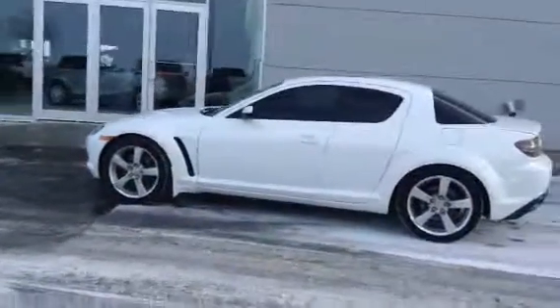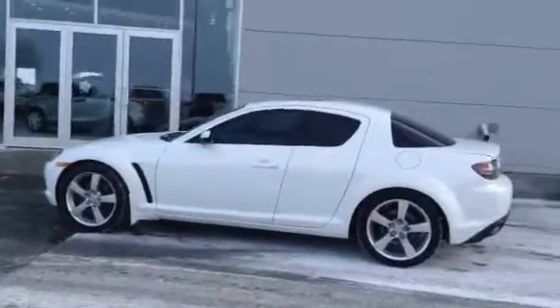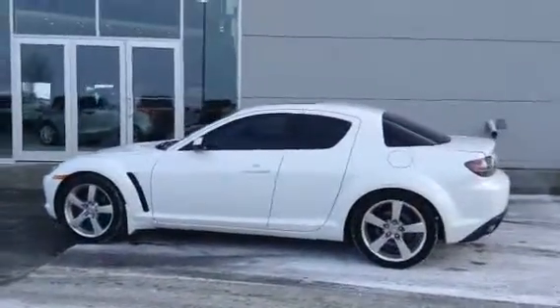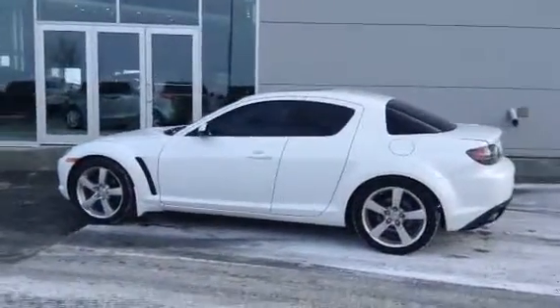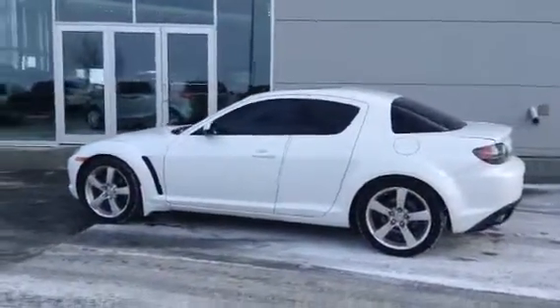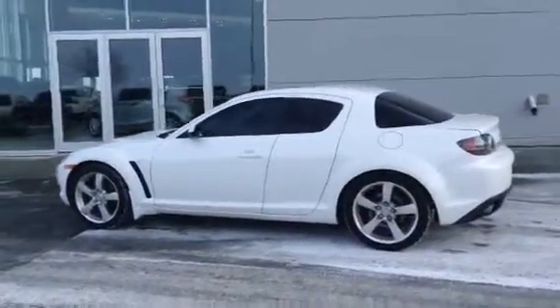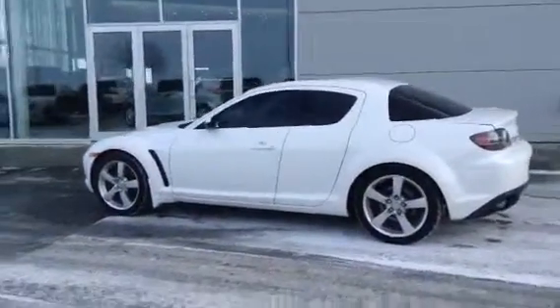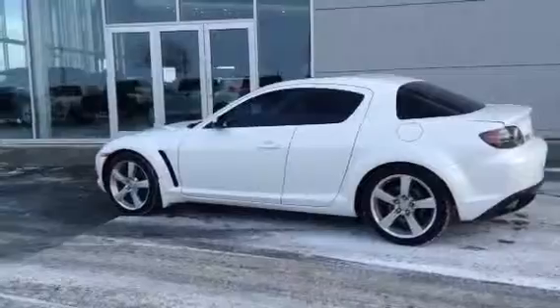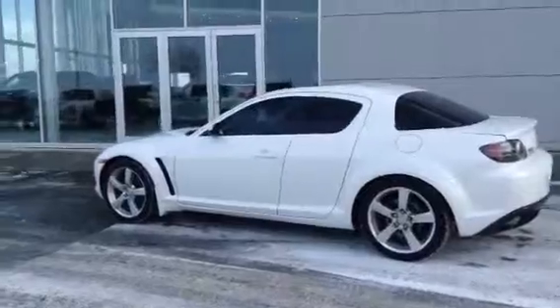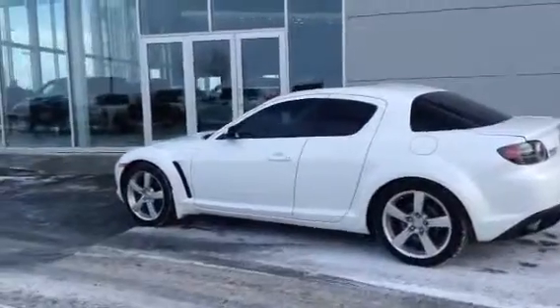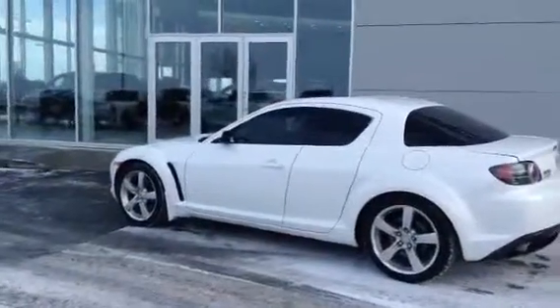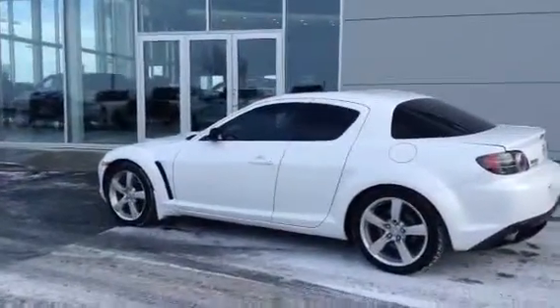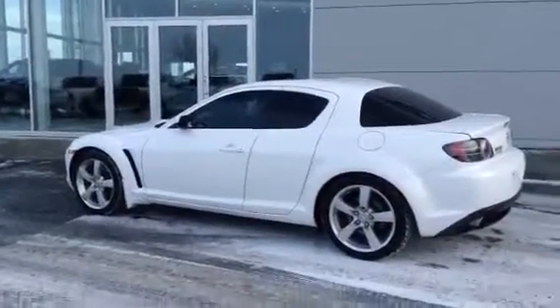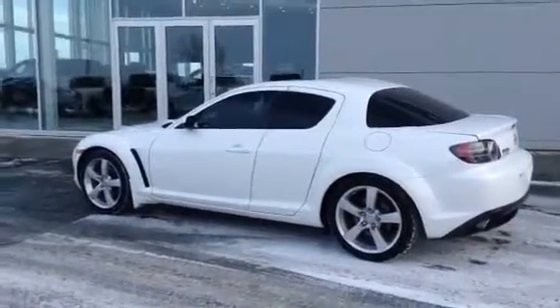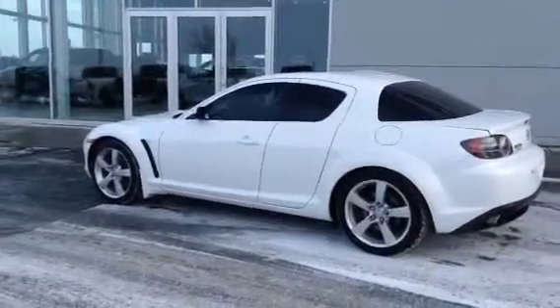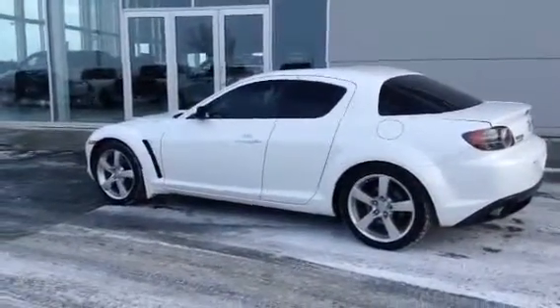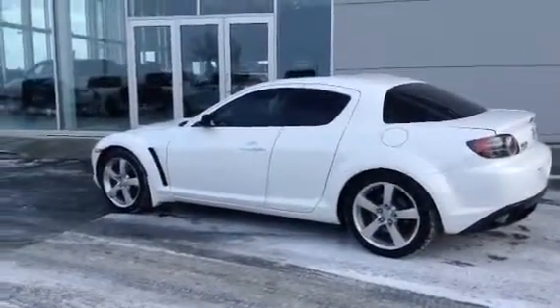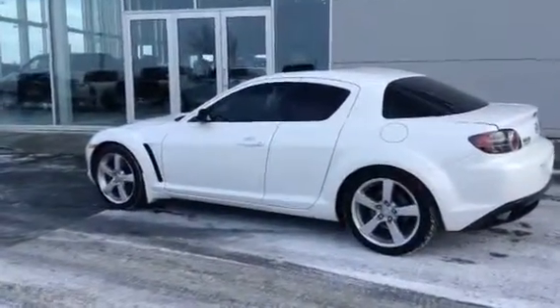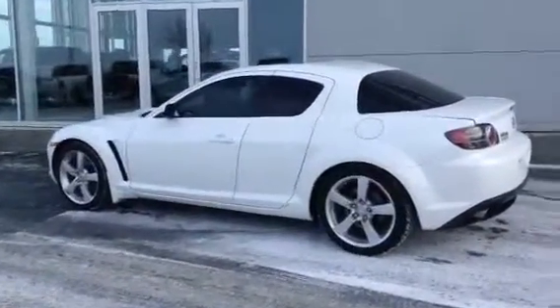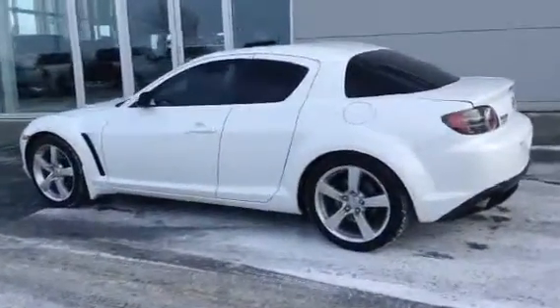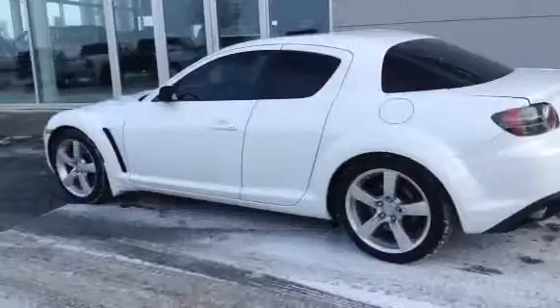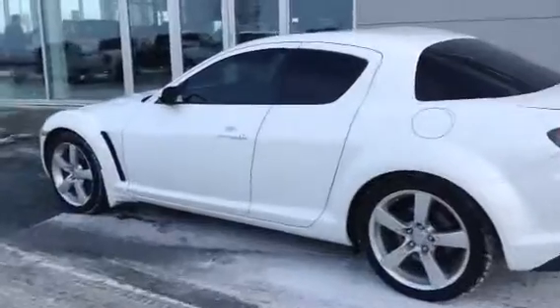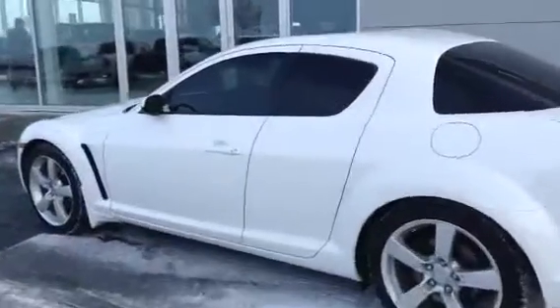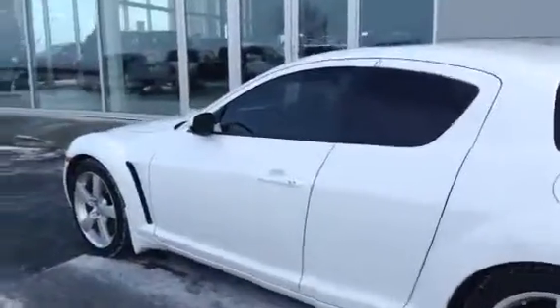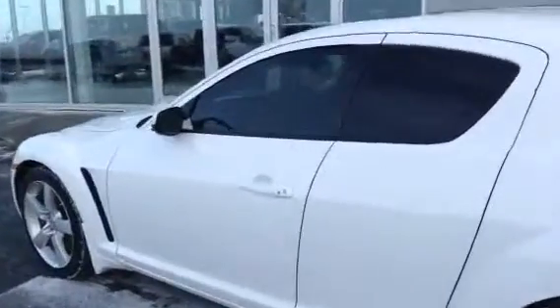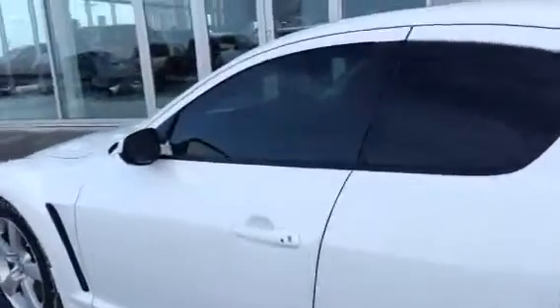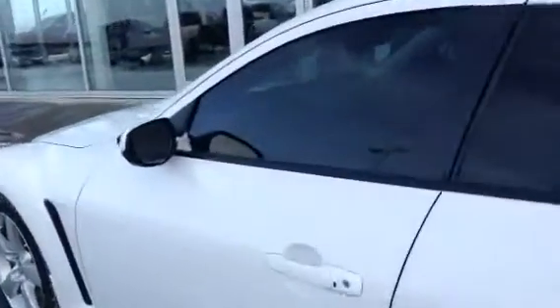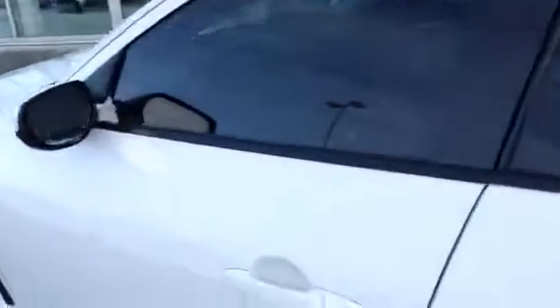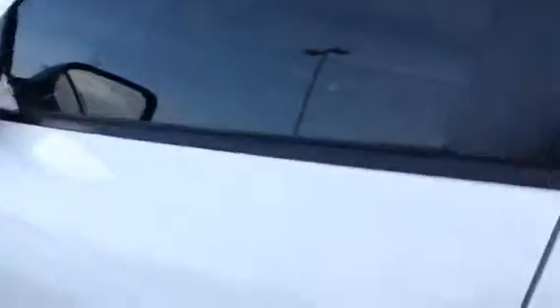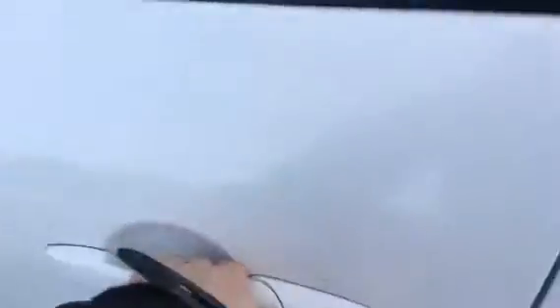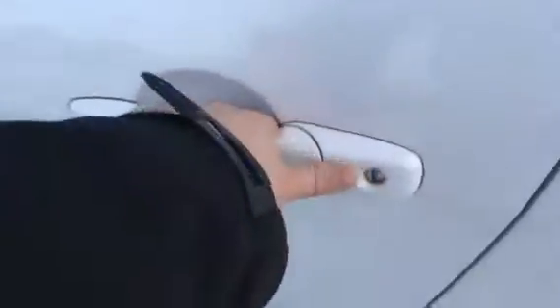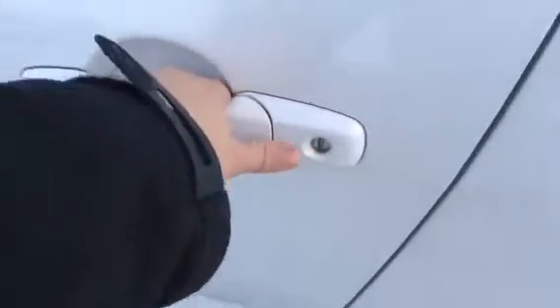It's a GT model, loaded with the best options available that year. You'd be very impressed with this car. Handles great, drives fast, it's fun. It attracts ladies, what can I say!